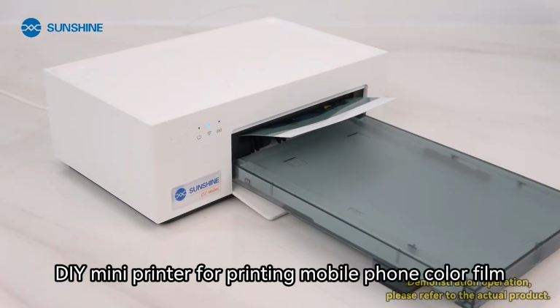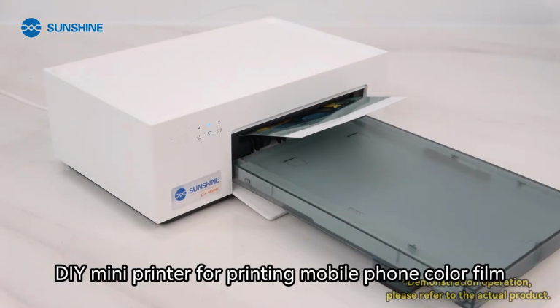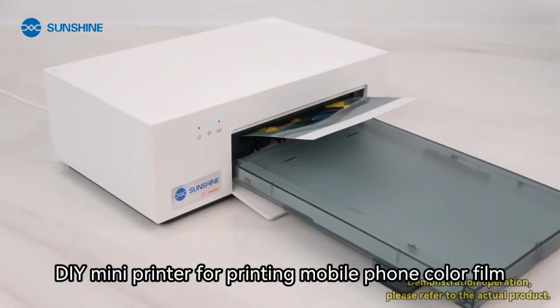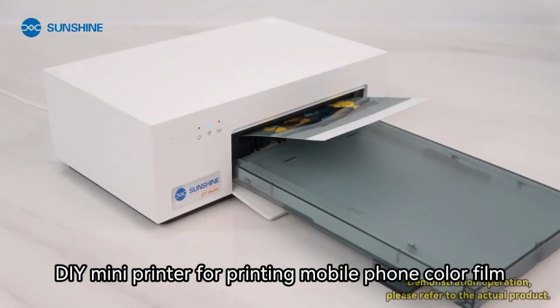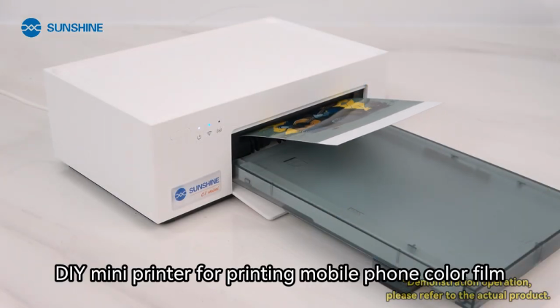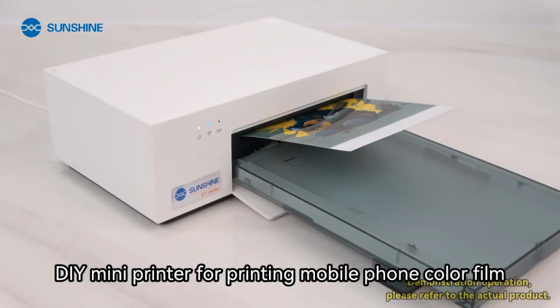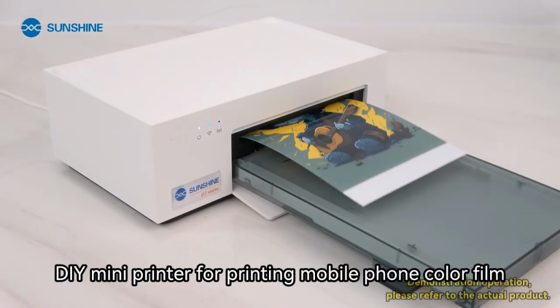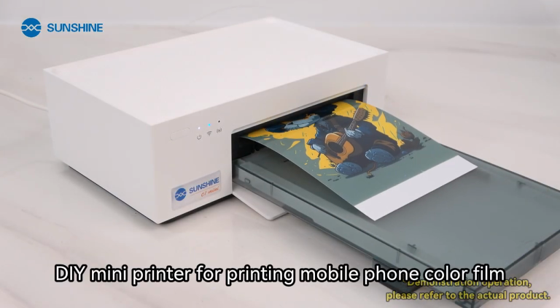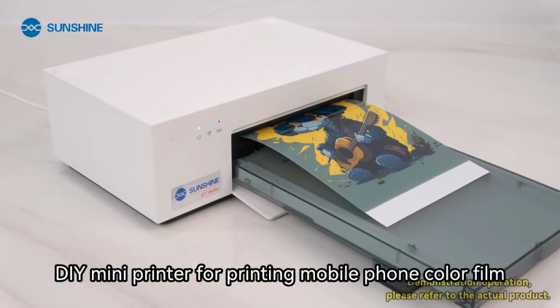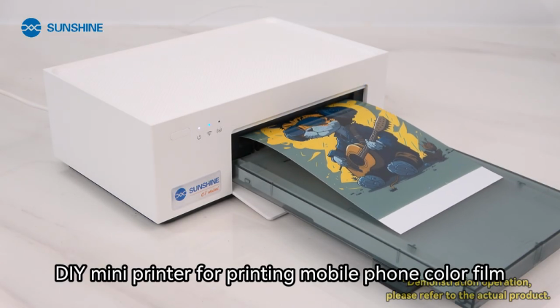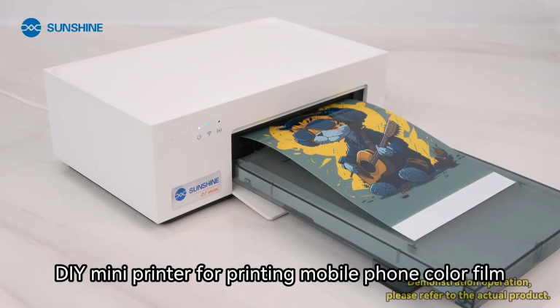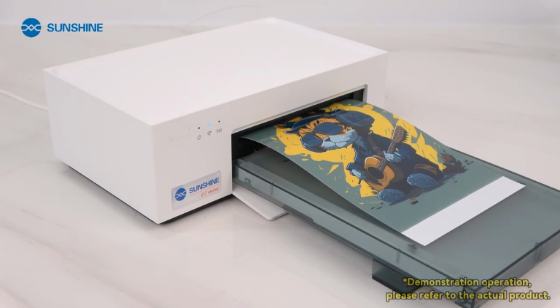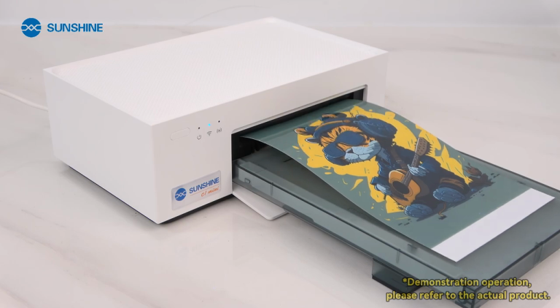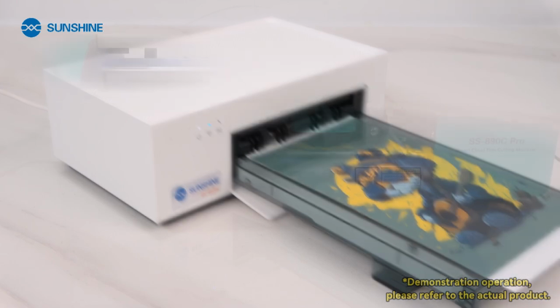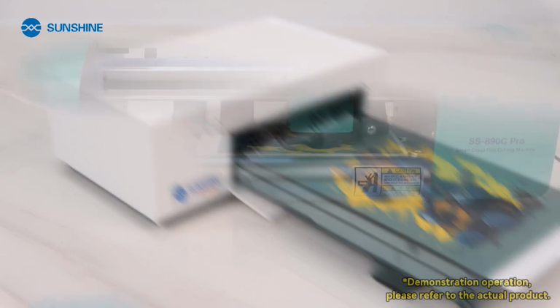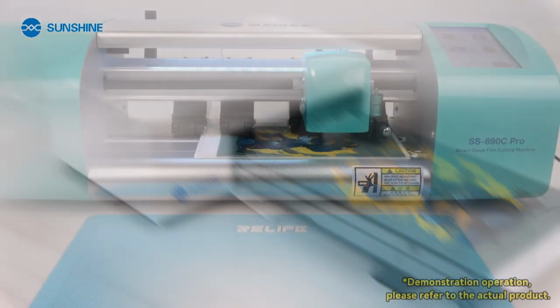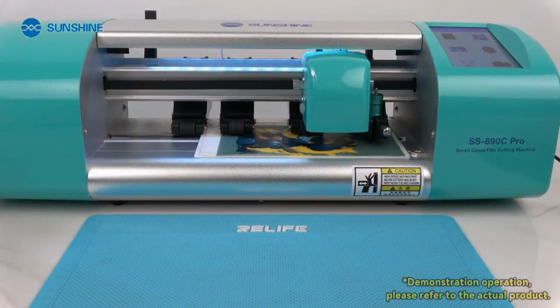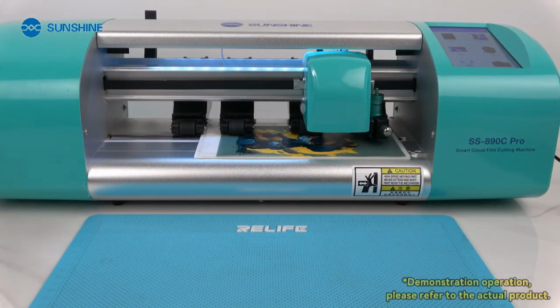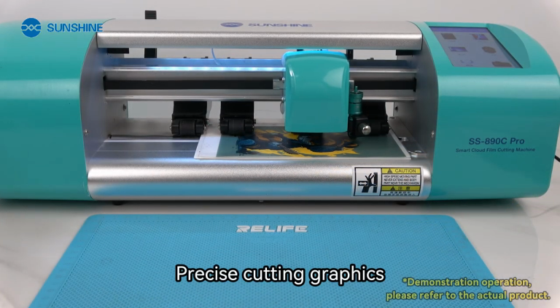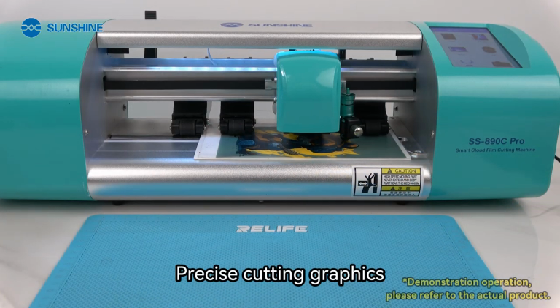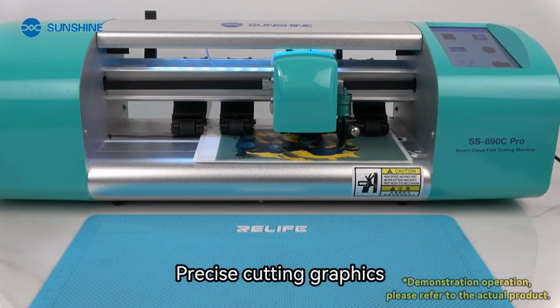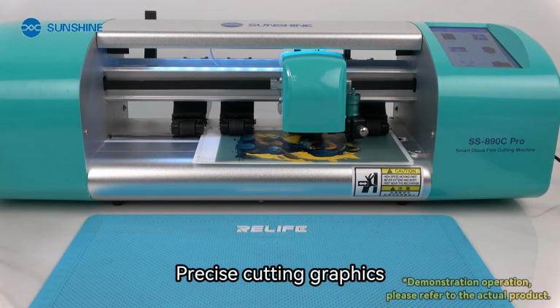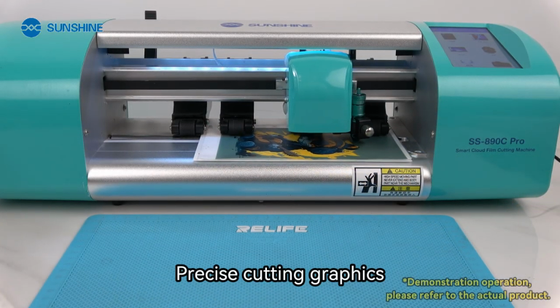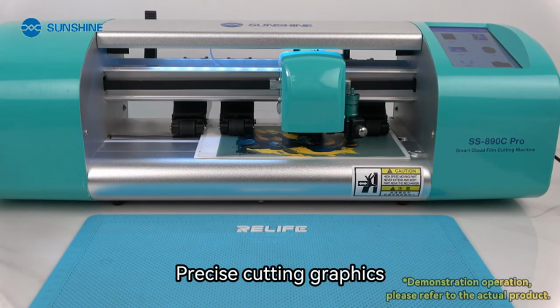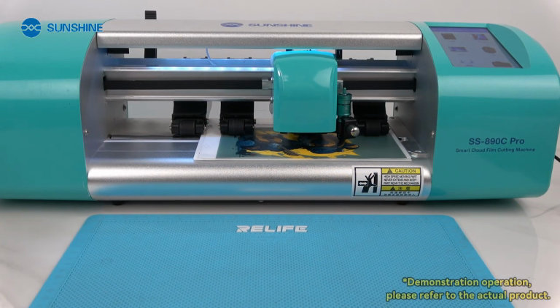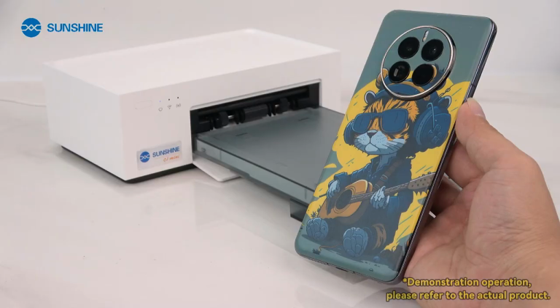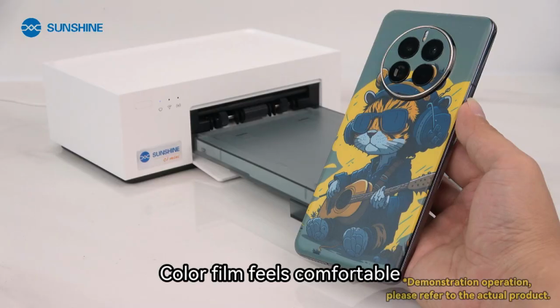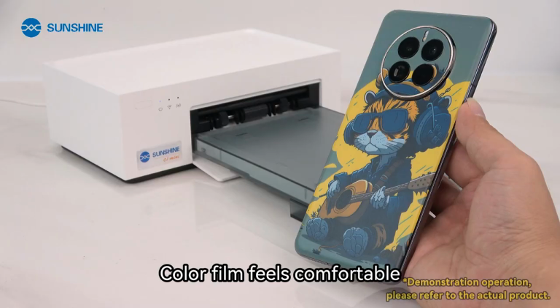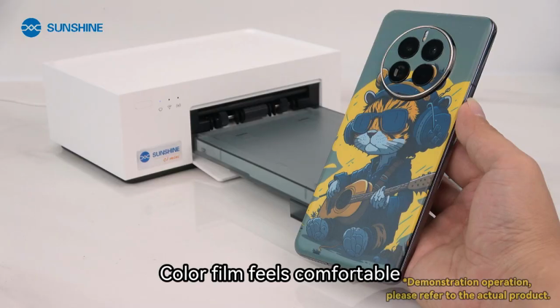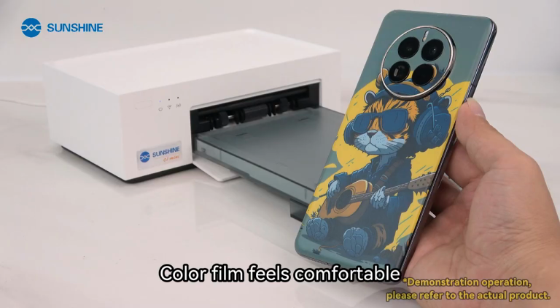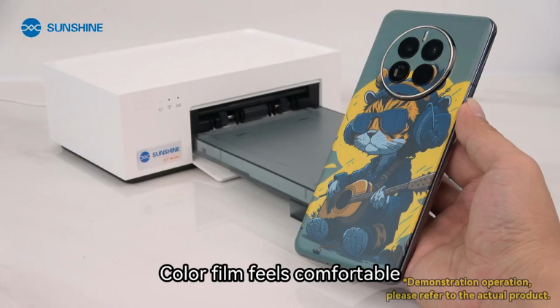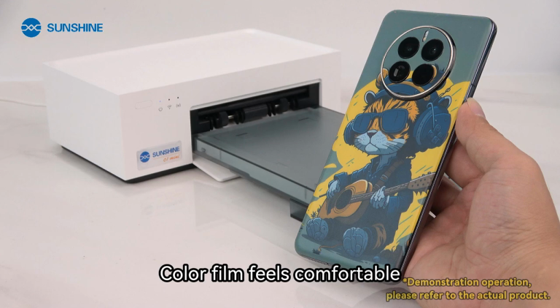DIY mini printer for printing mobile phone color film. It features precise cutting graphics and a comfortable color film feel.